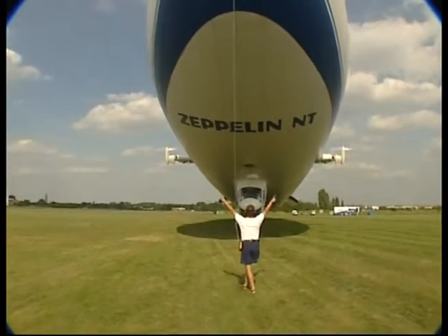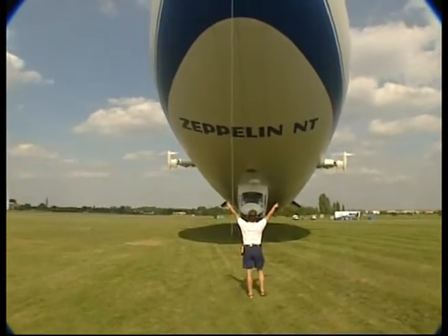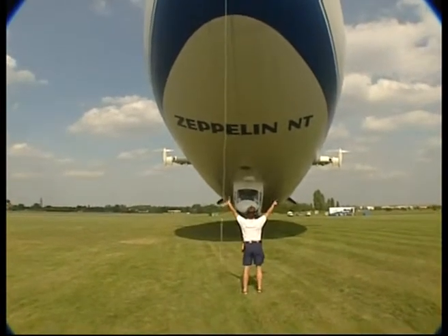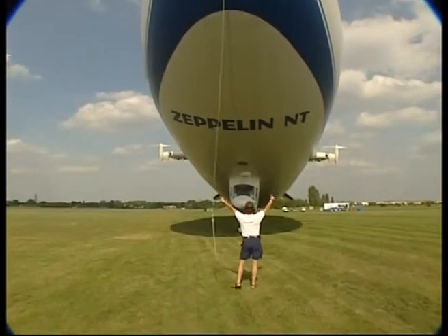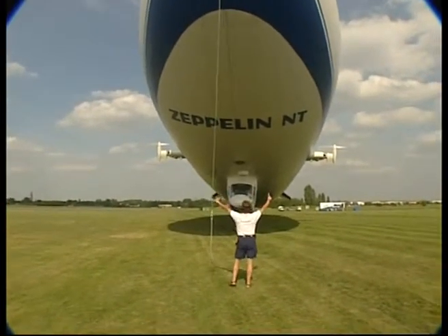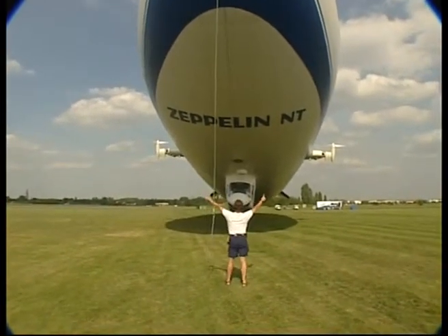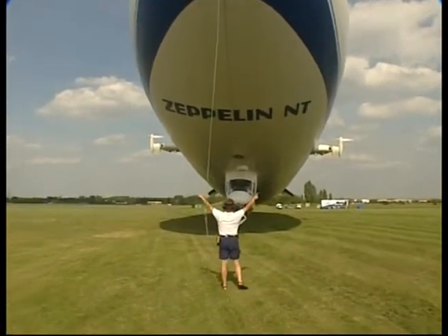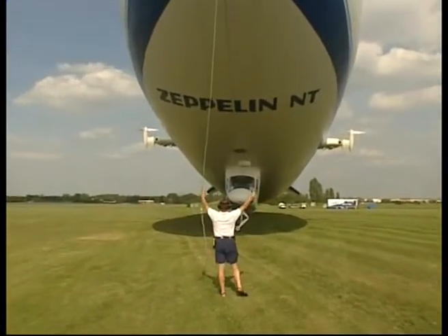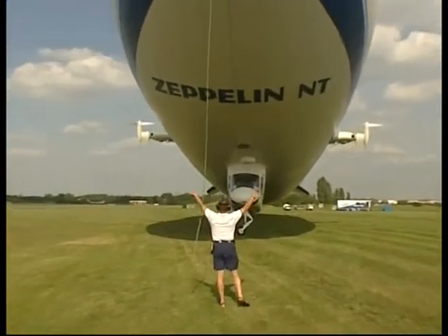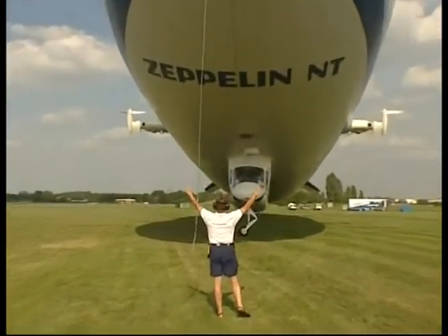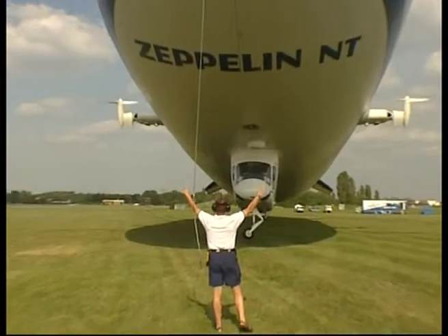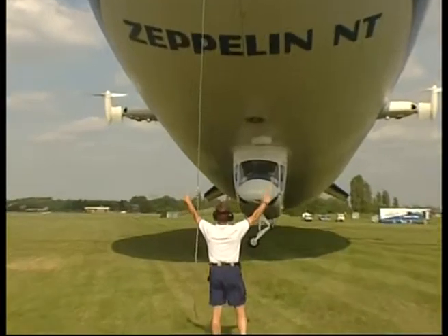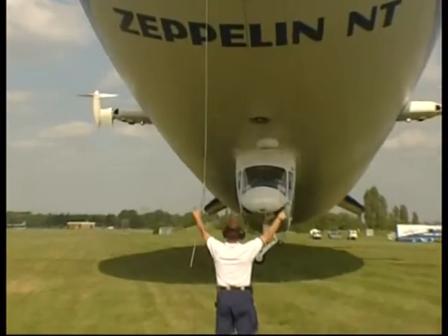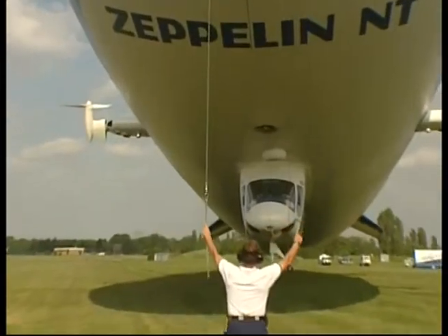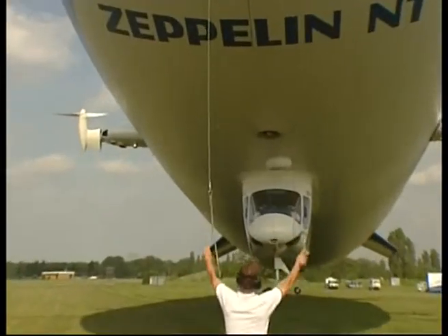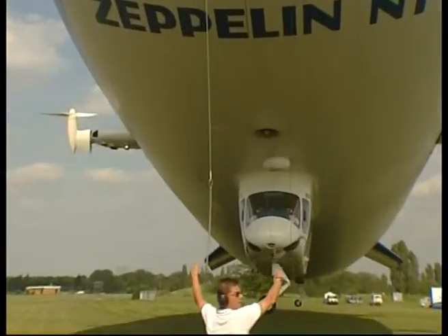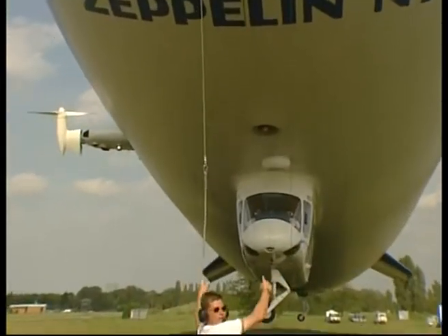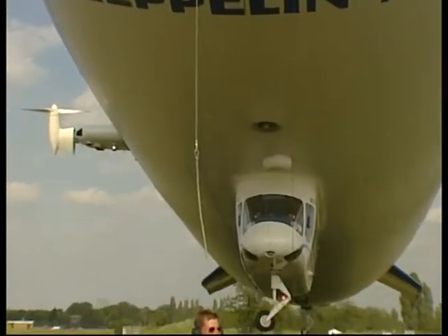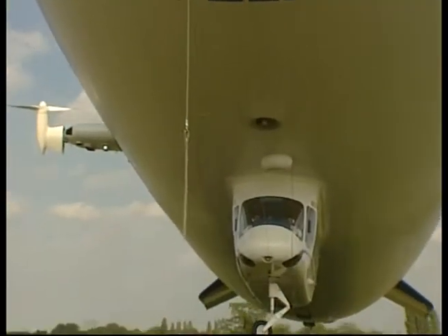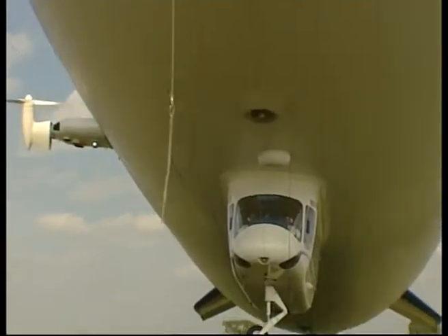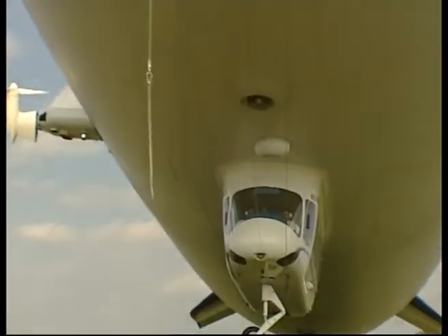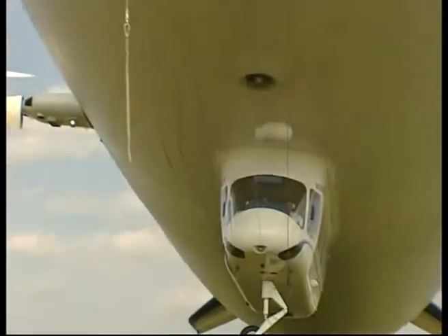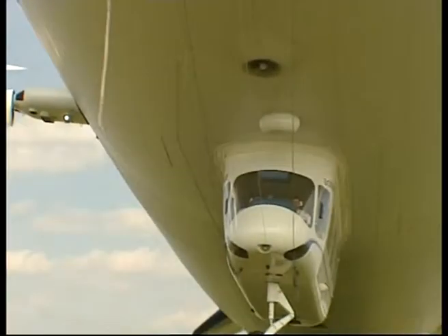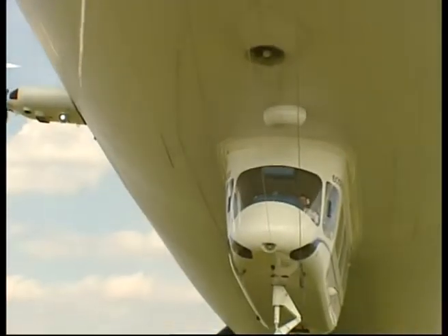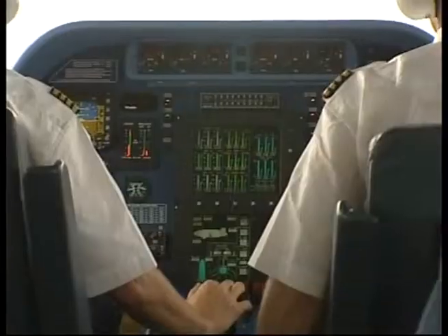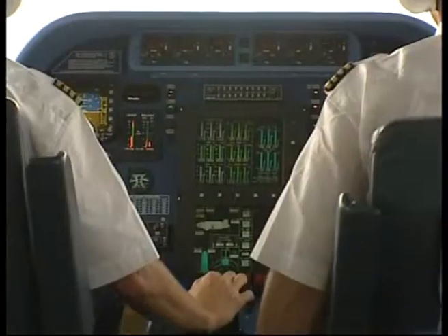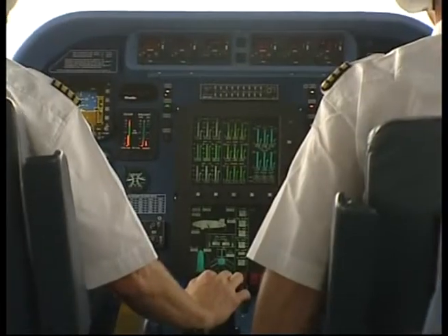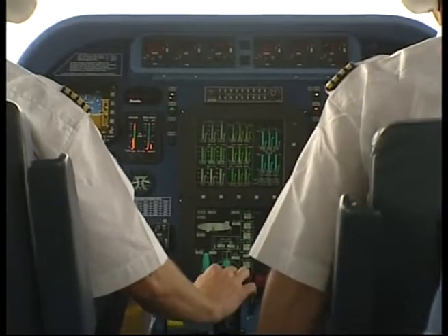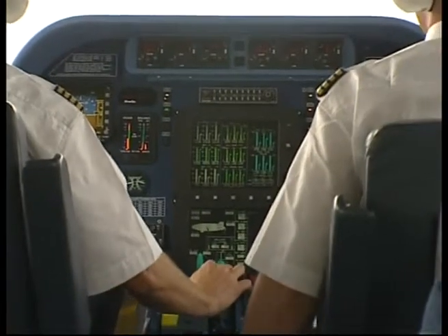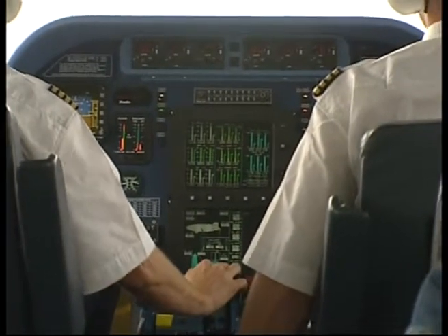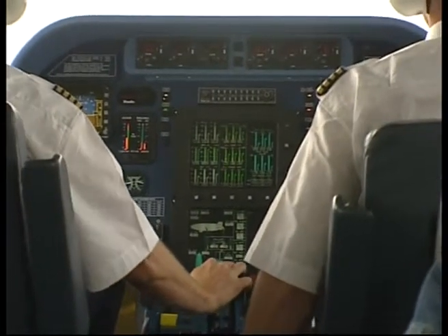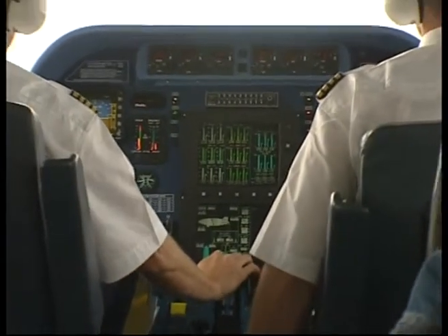The craft are in operation in Germany, Japan and the United States. Mostly they're used for scenic flights, but they also find use as flying billboards and as camera platforms.